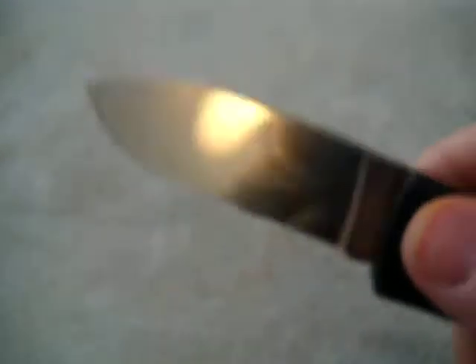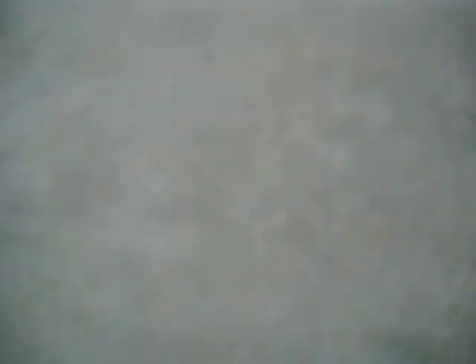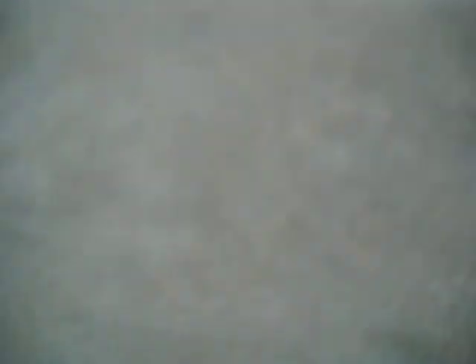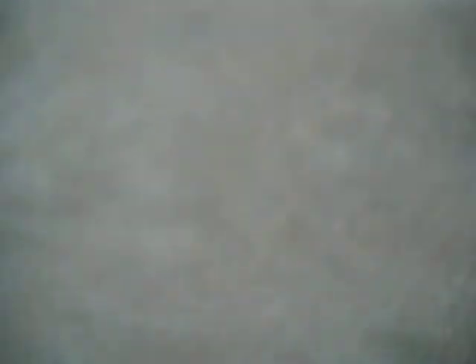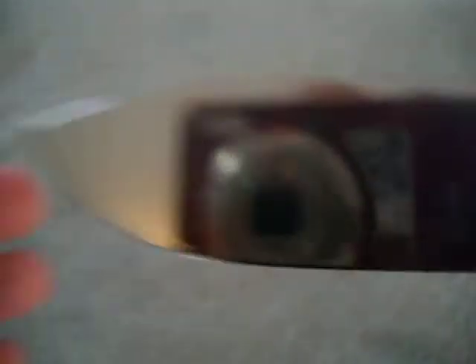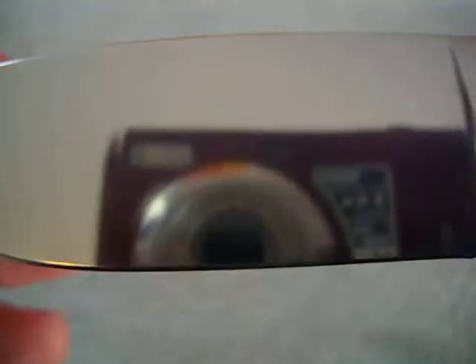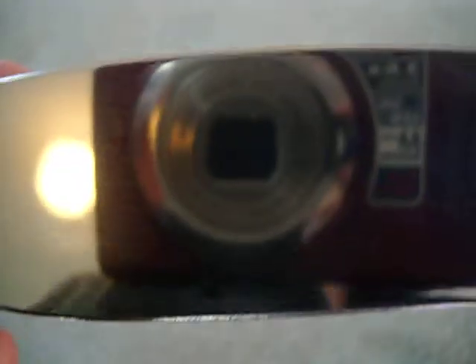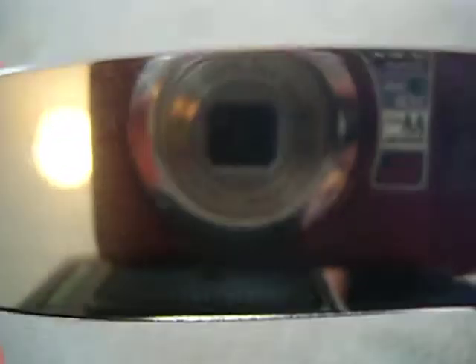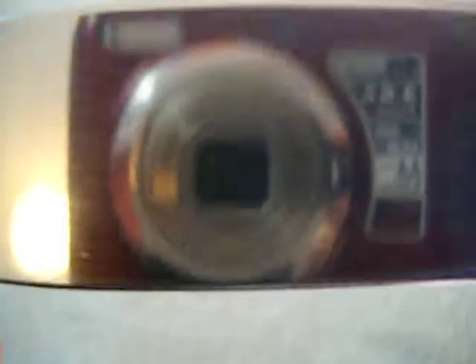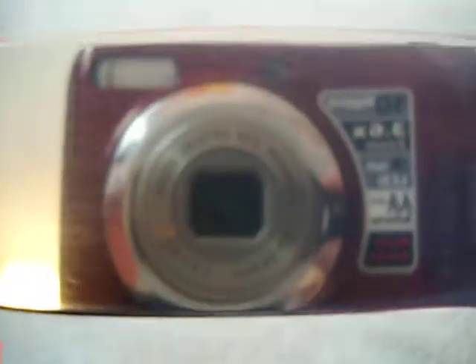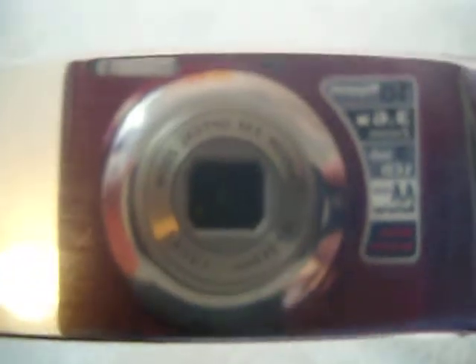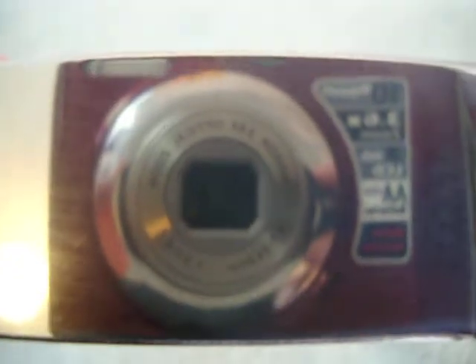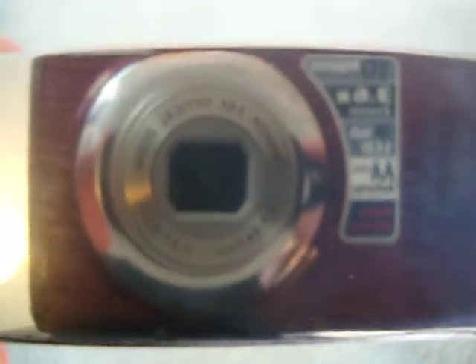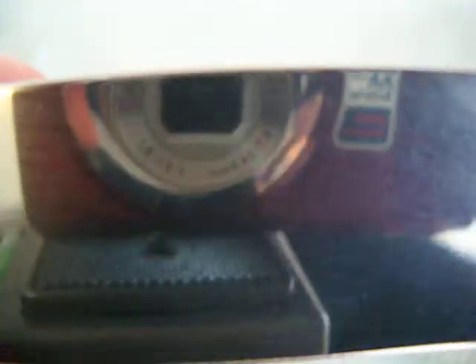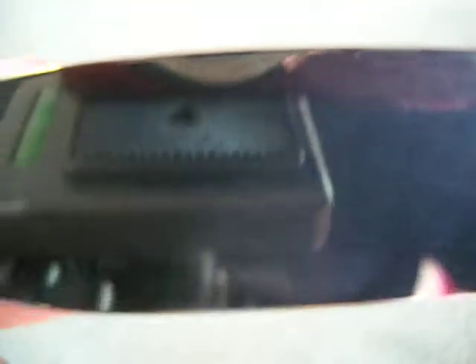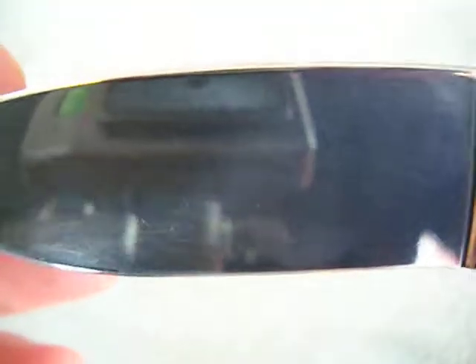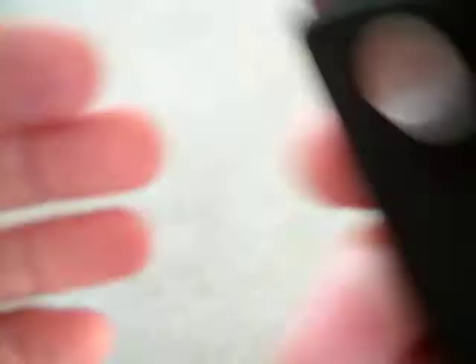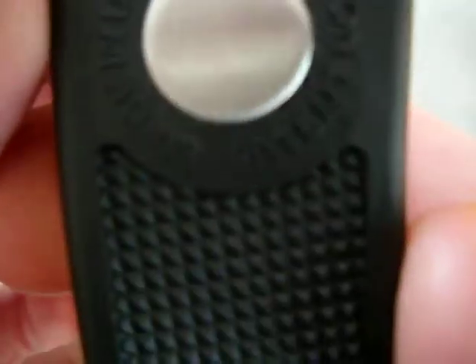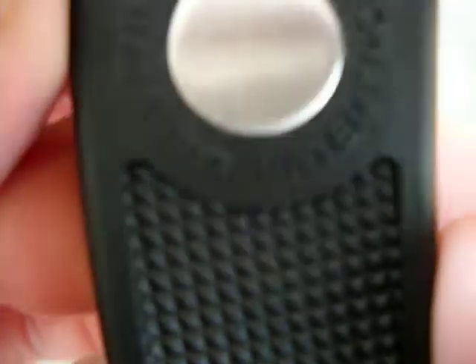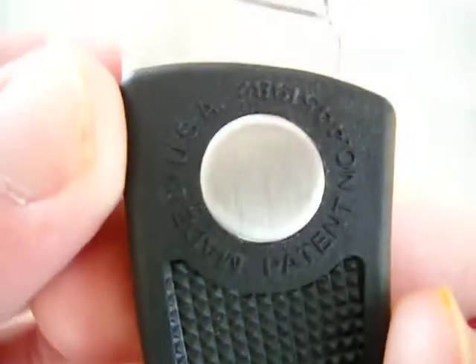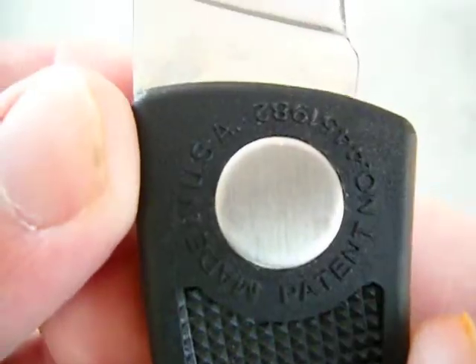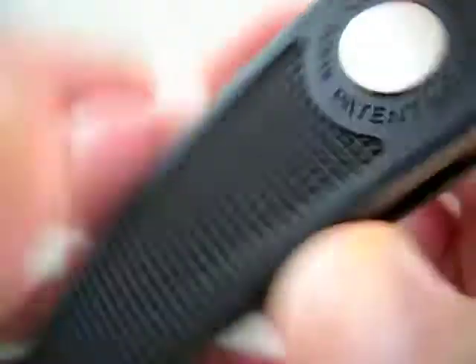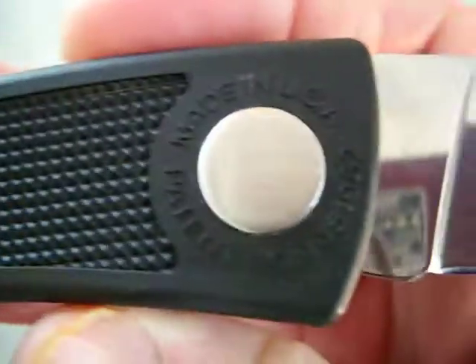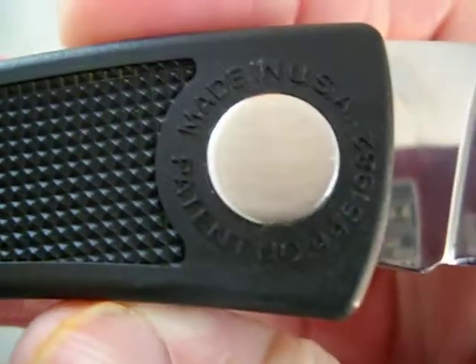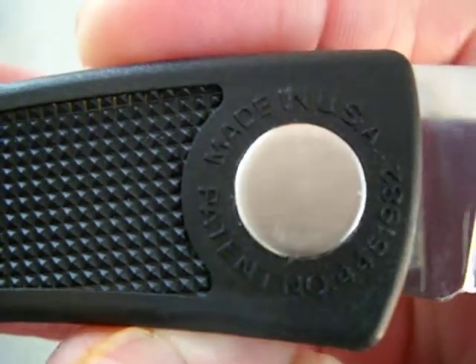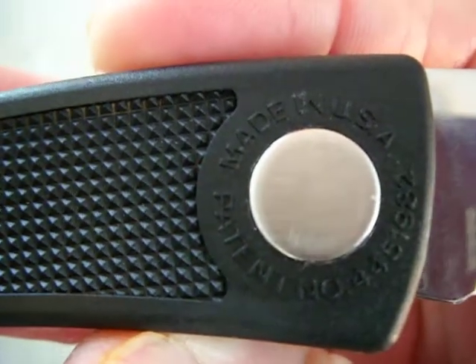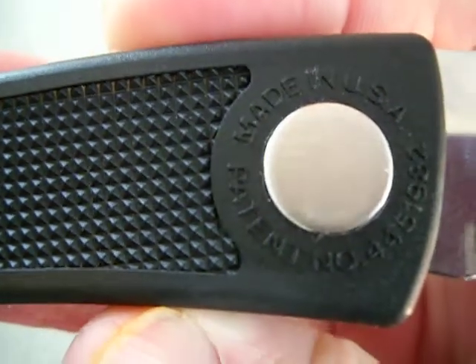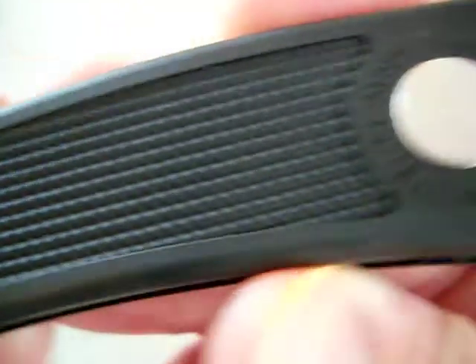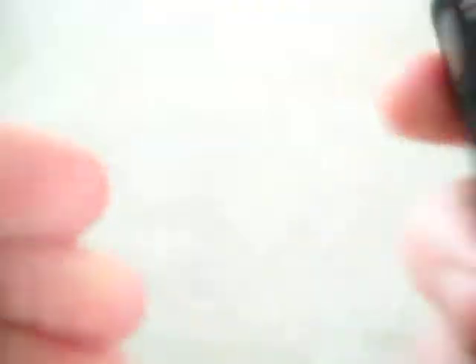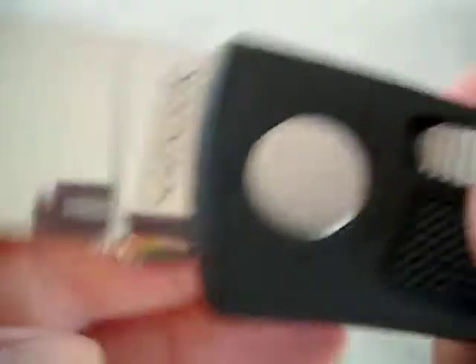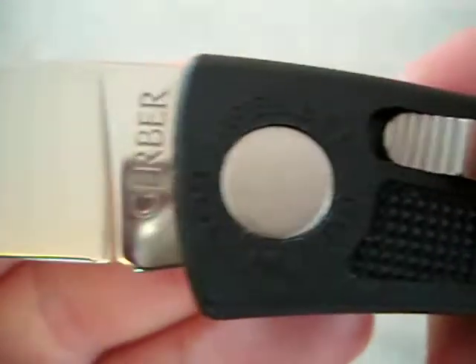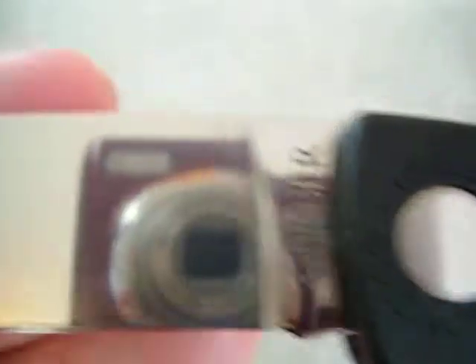It's got an awesome mirror polish blade — check that out, that is a mirror polish. It's made in the USA by Gerber. Very, very nice knife.